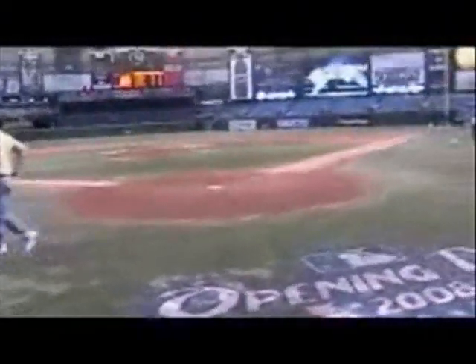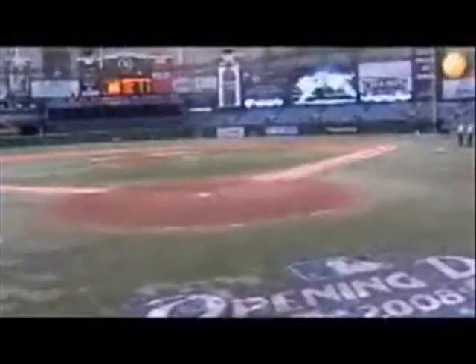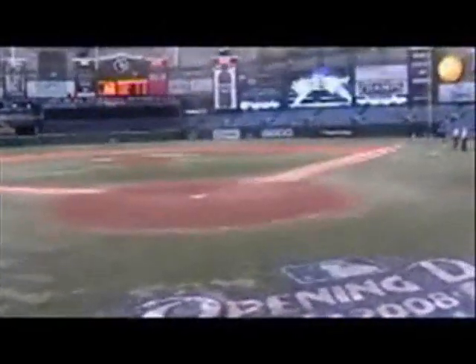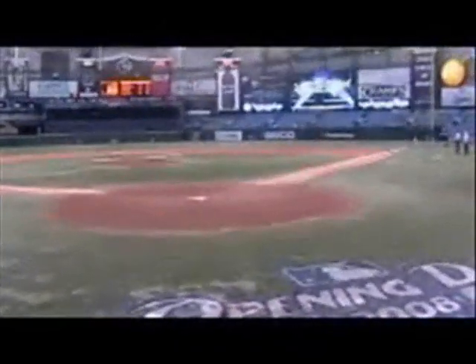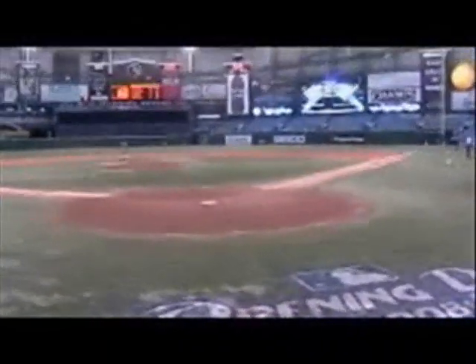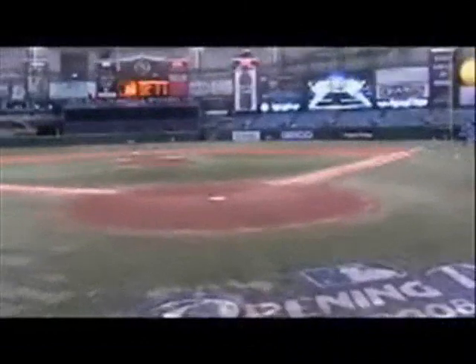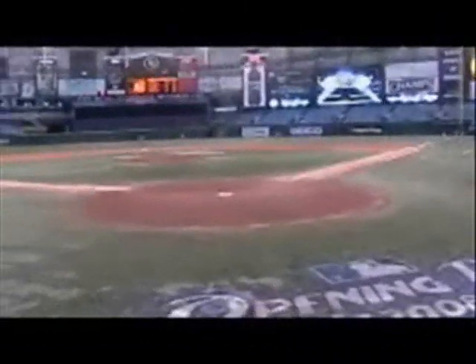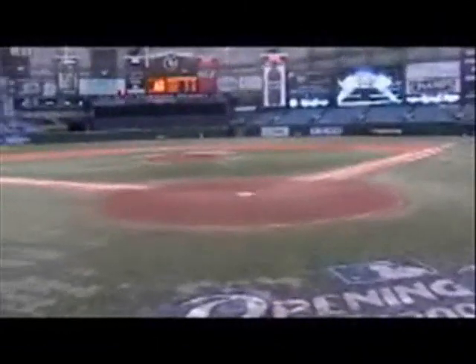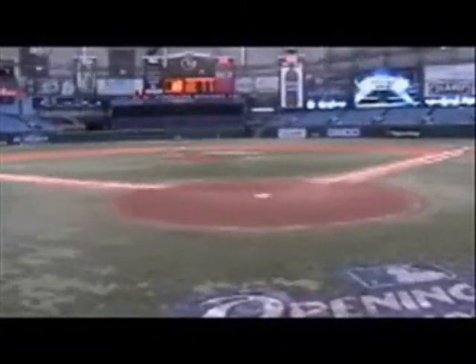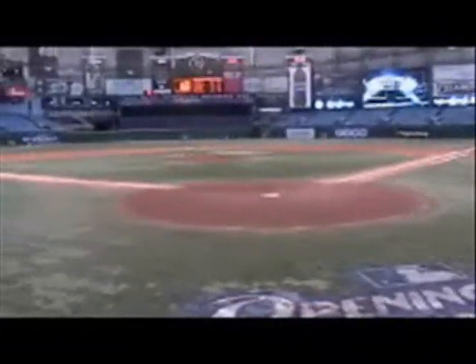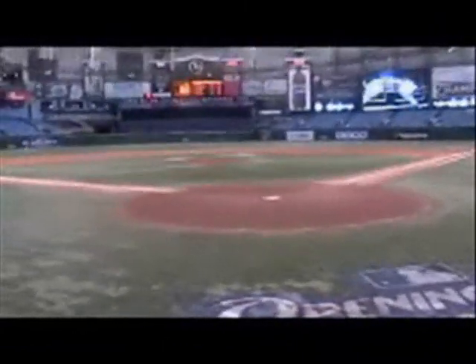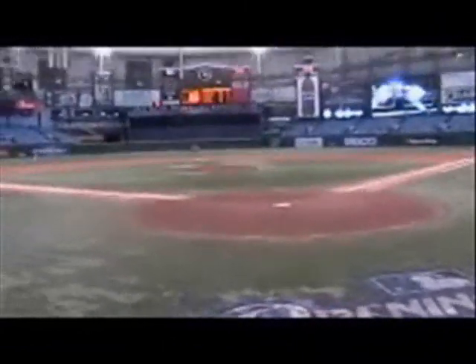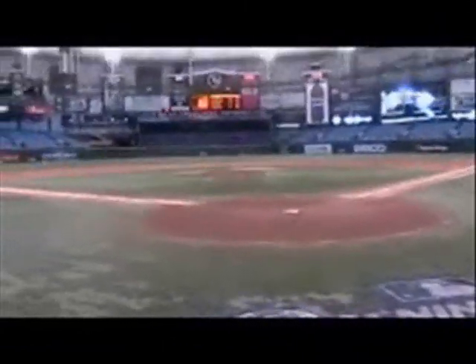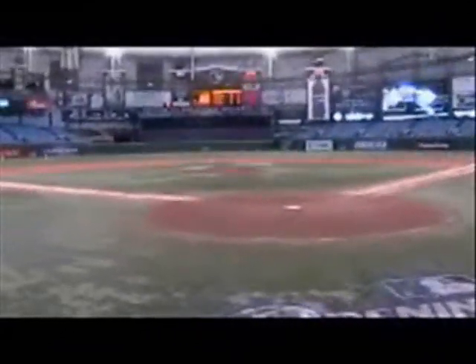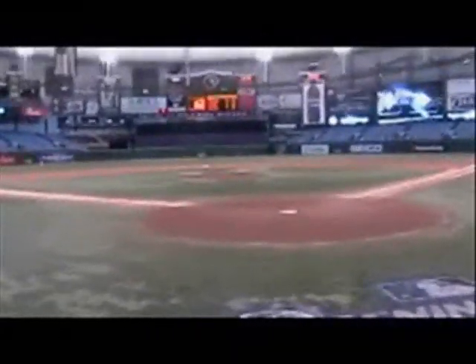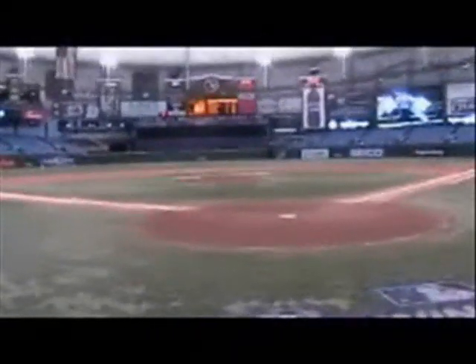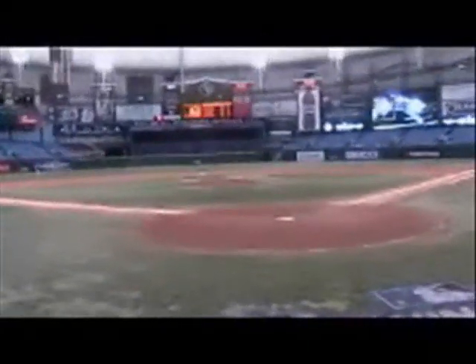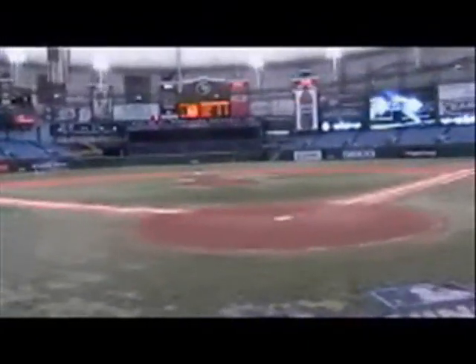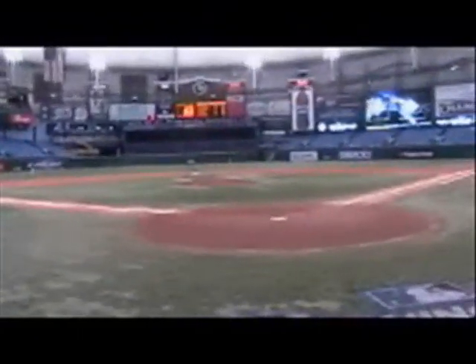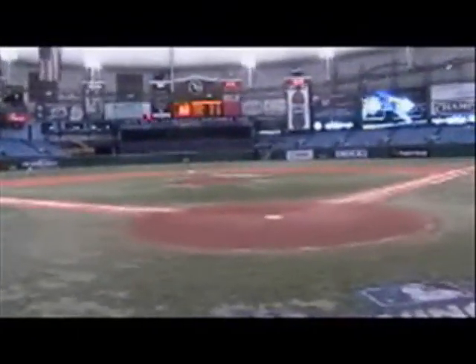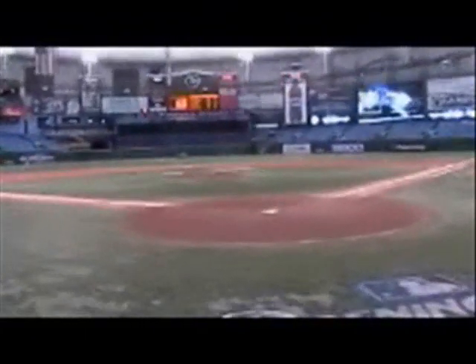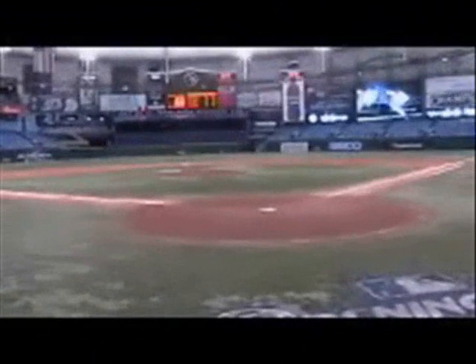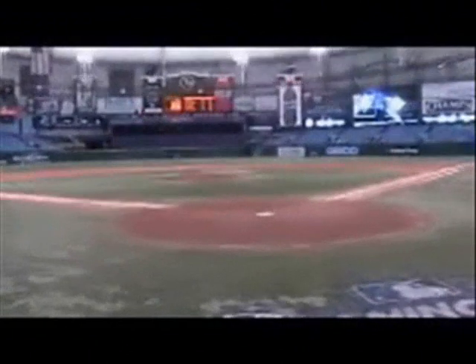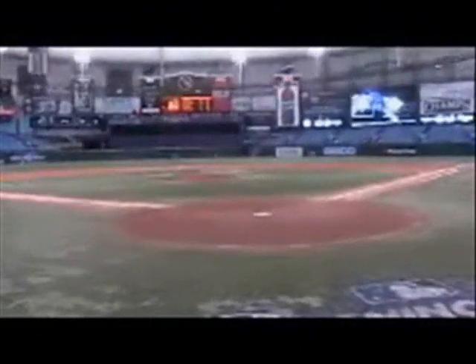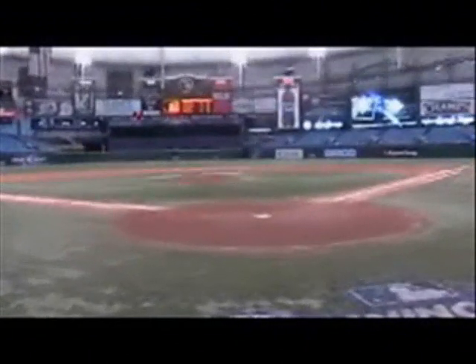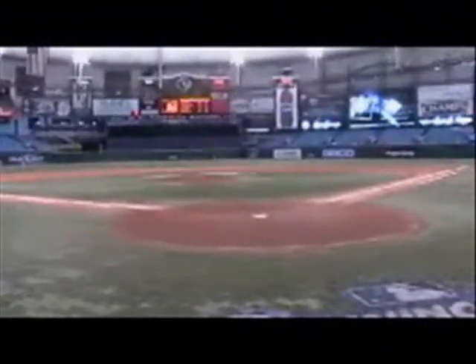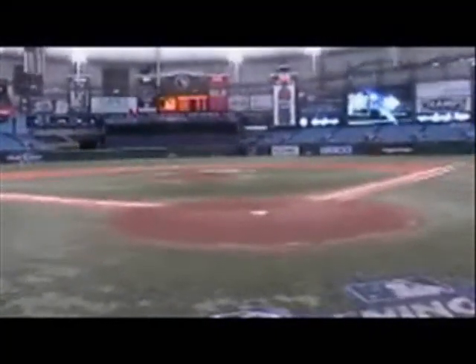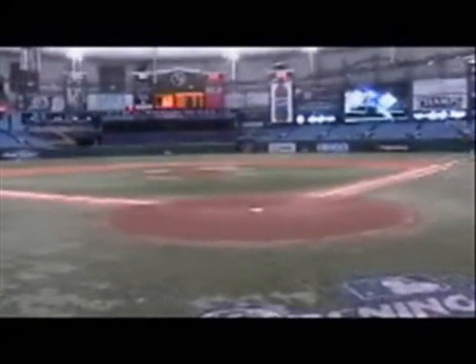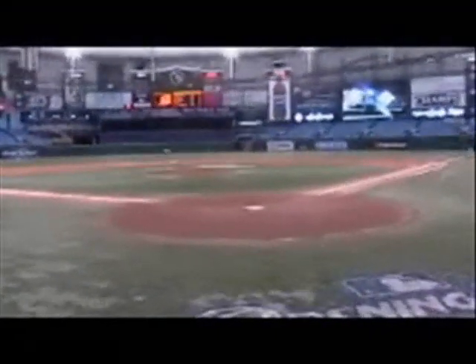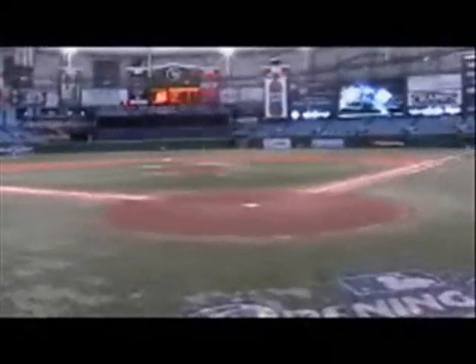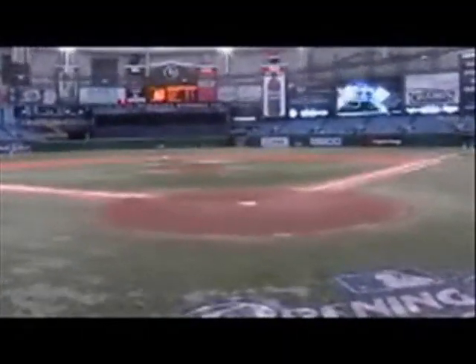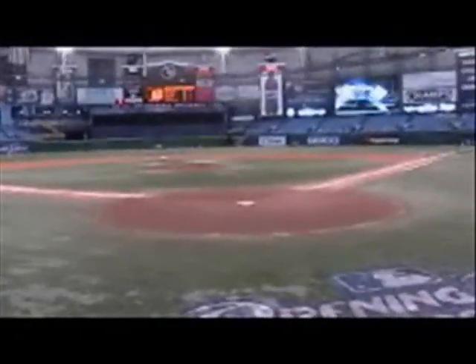It's a very different surface from what the old AstroTurf used to be. It's a little softer on knees, and it's not as good as natural grass, but when you're indoors it's very tough to keep a grass field.